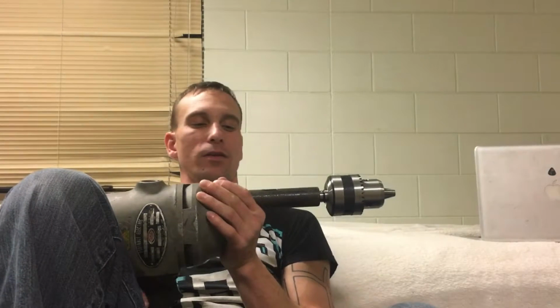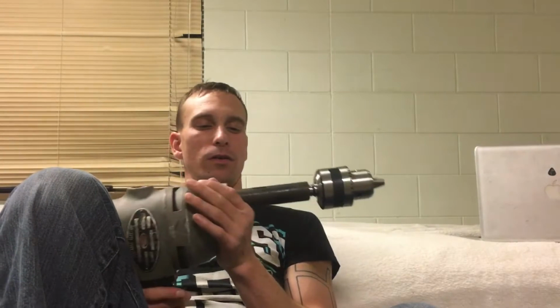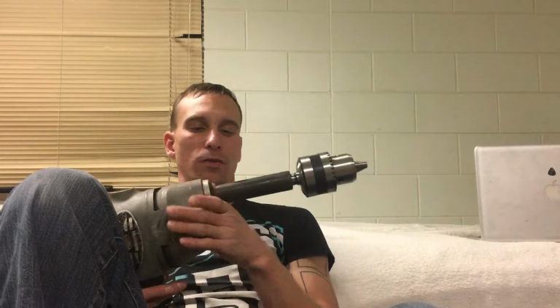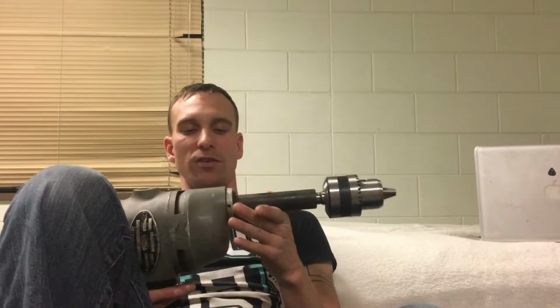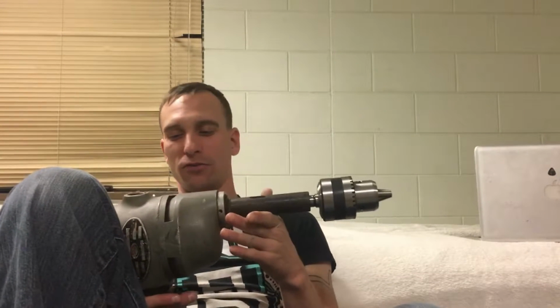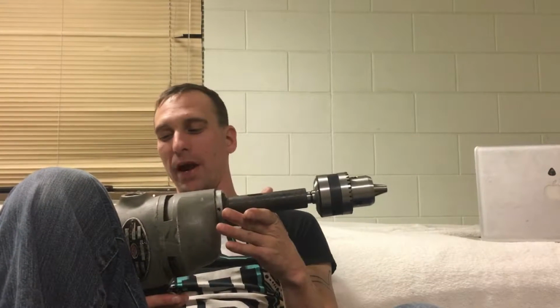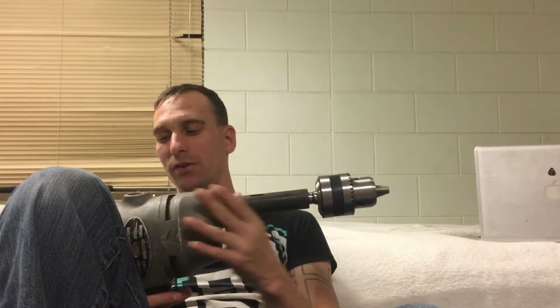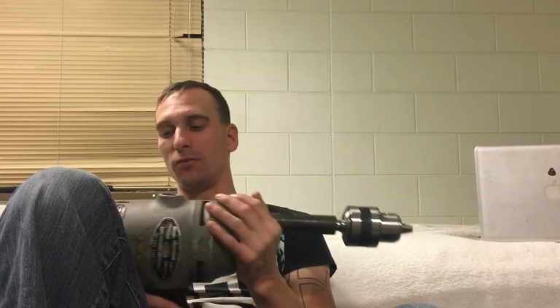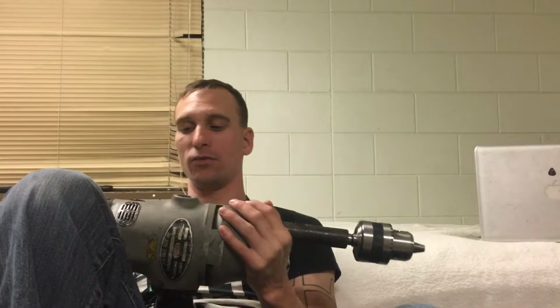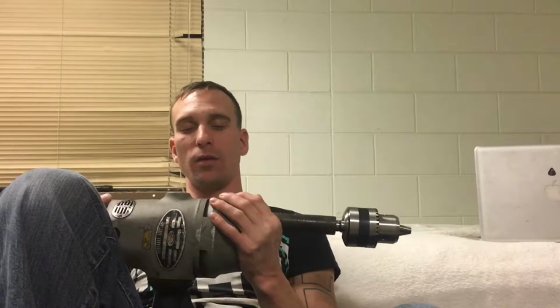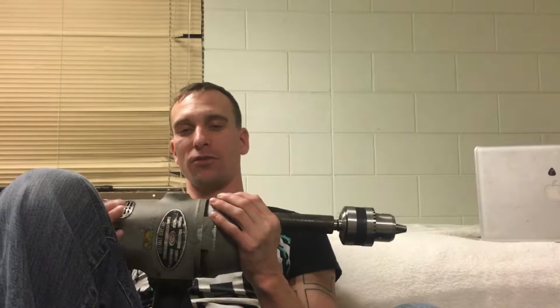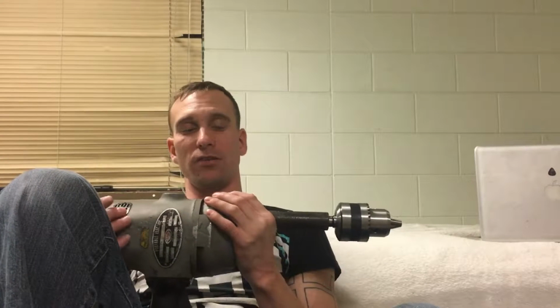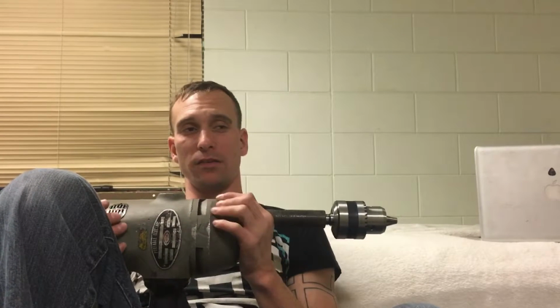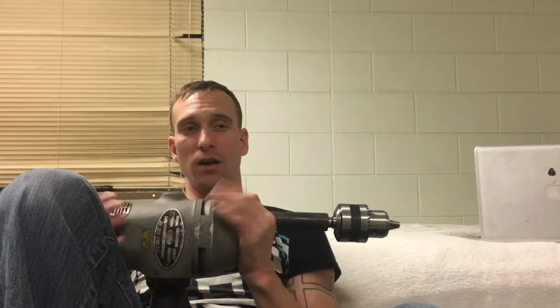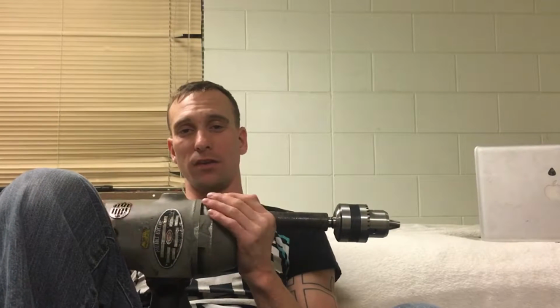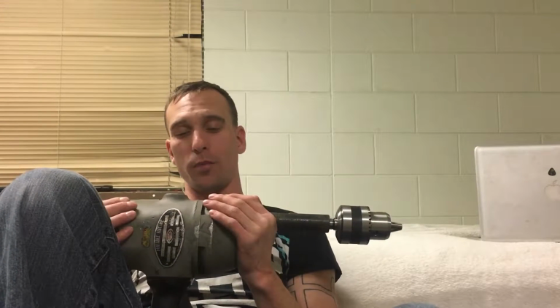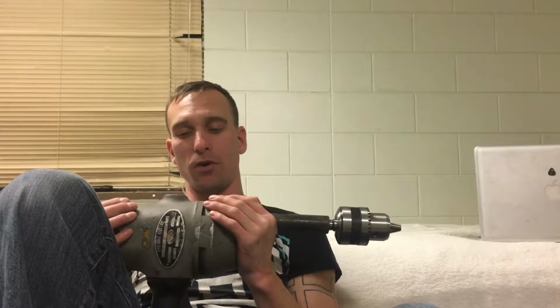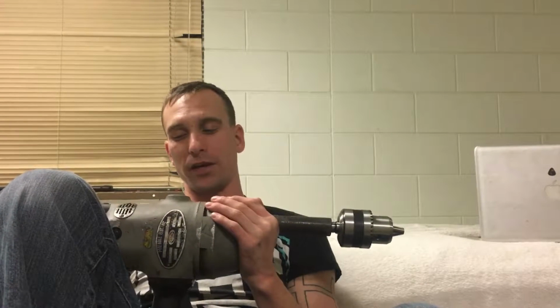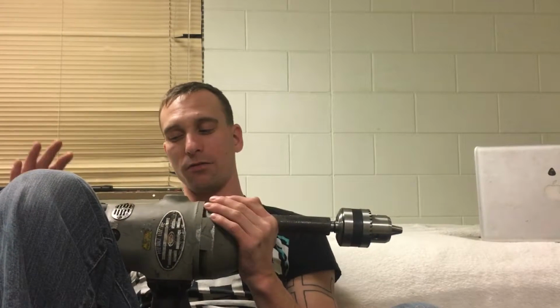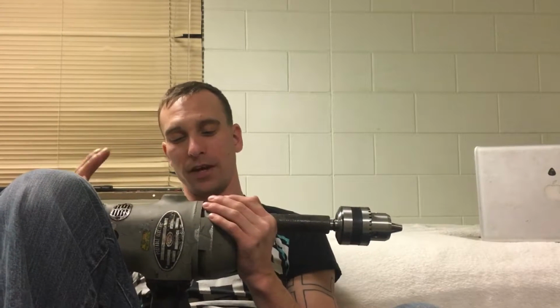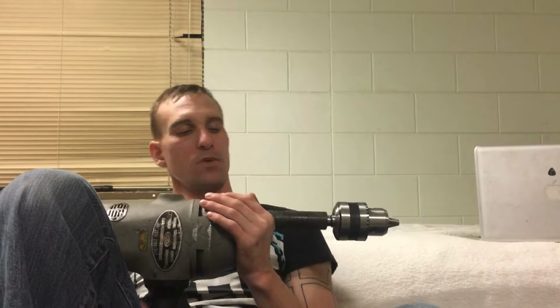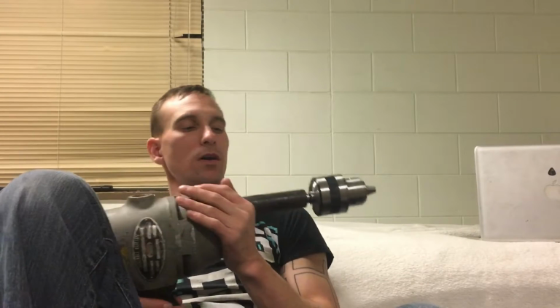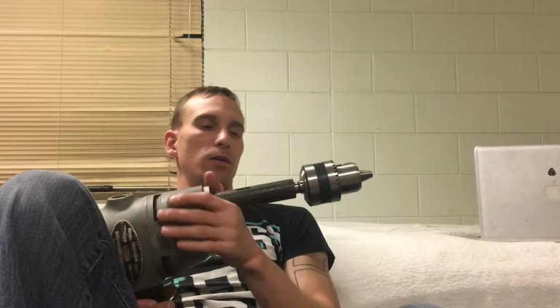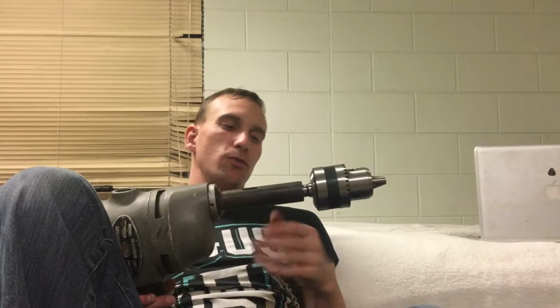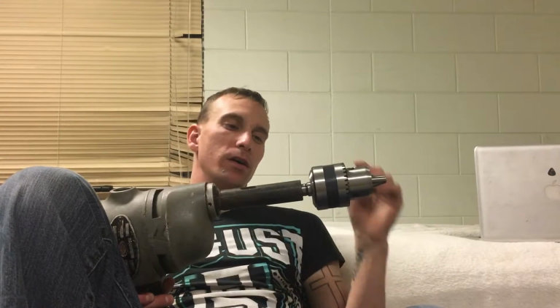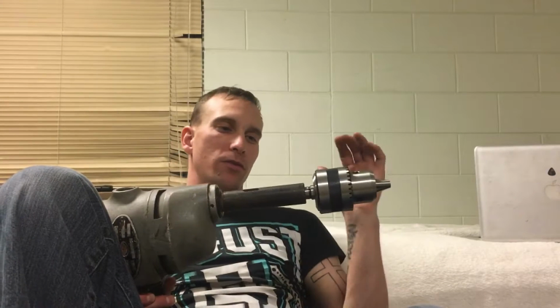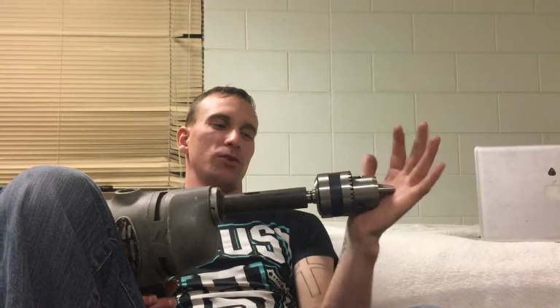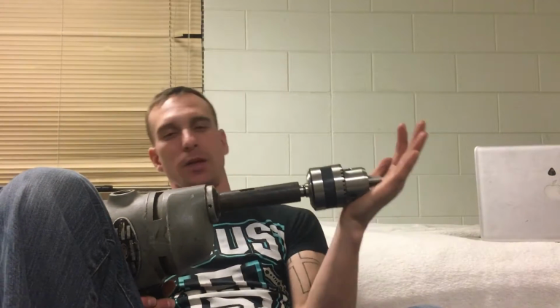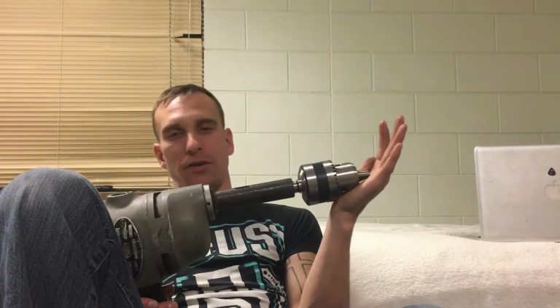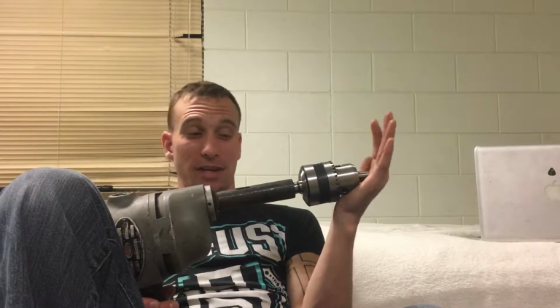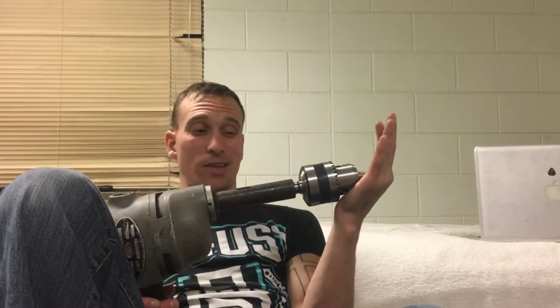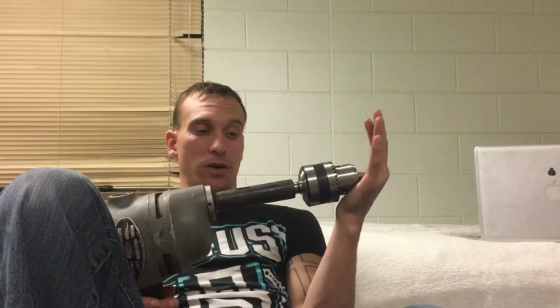The reason this got trashed is because one of the brushes isn't making contact on the commutator bar, so I've got to go fix that. And there's only one shiny part on here, and that's the new part.